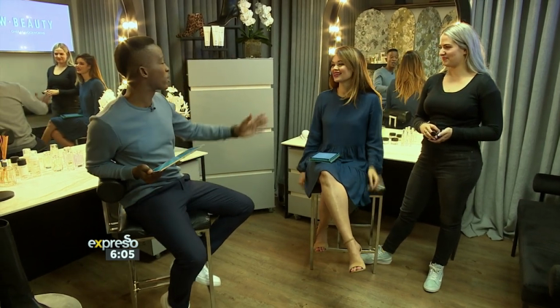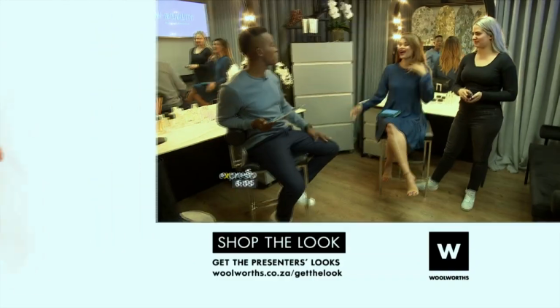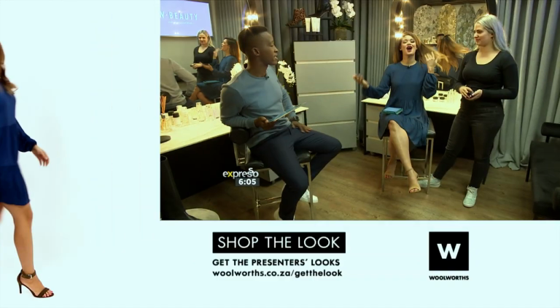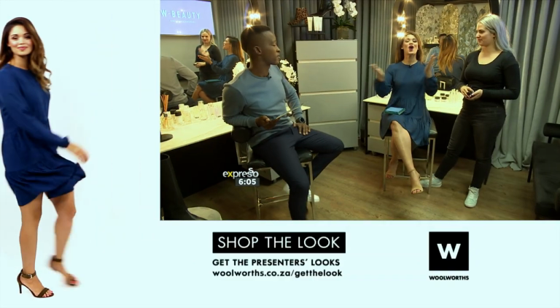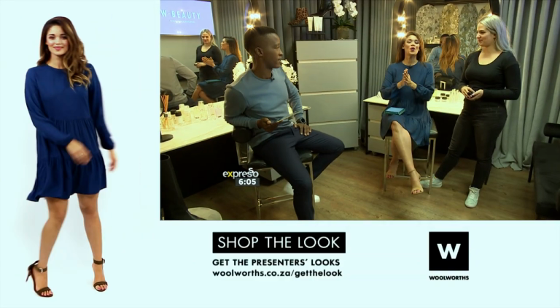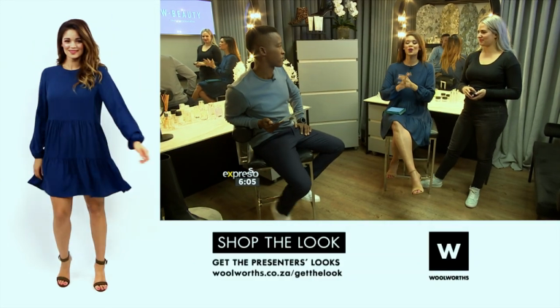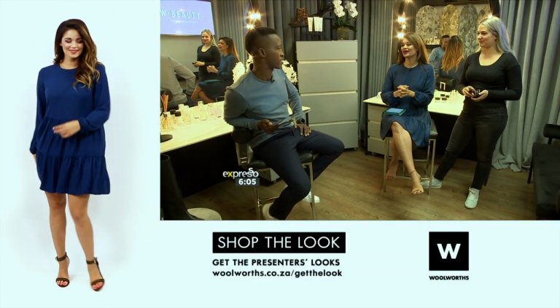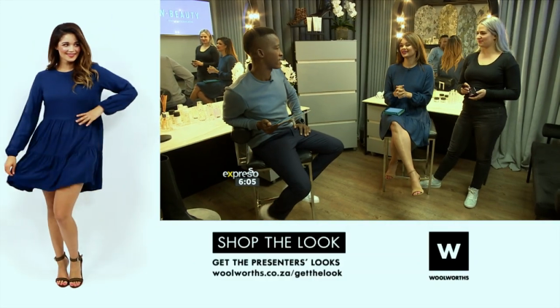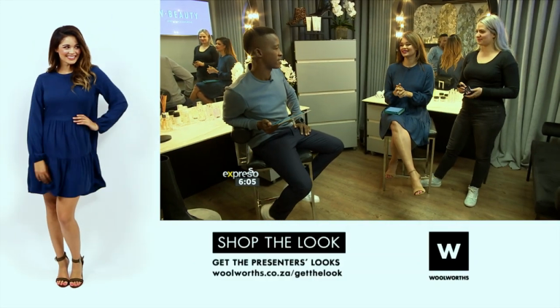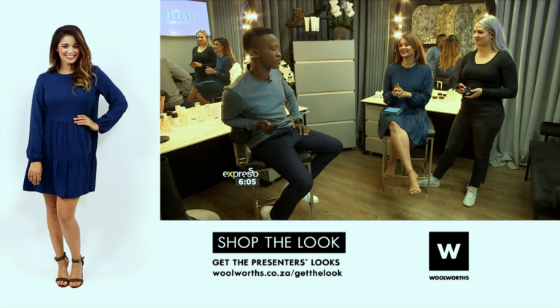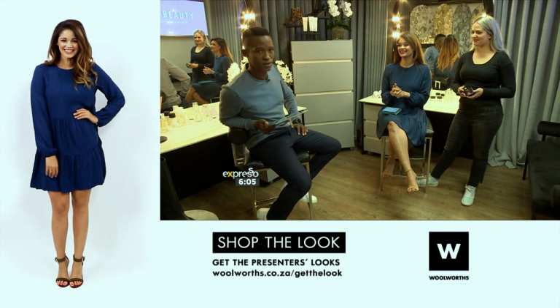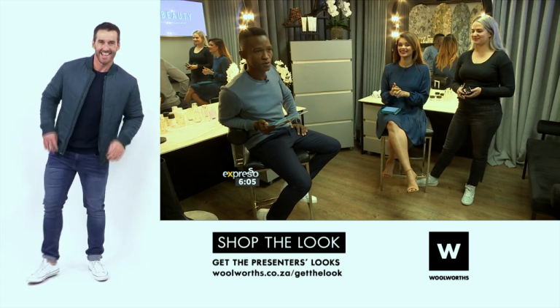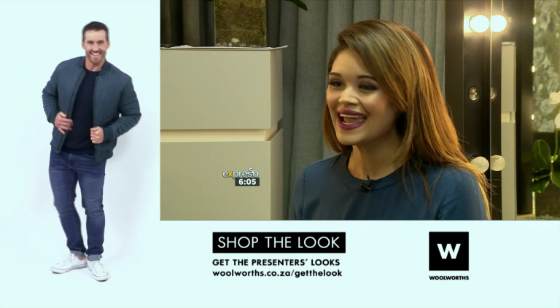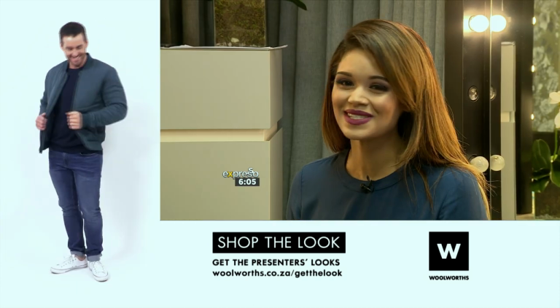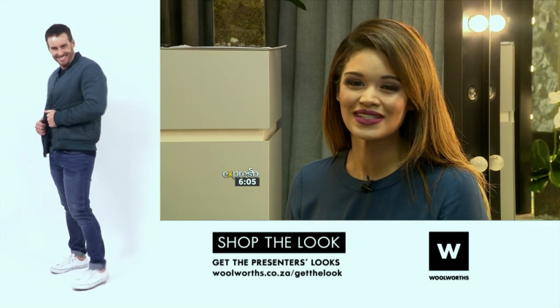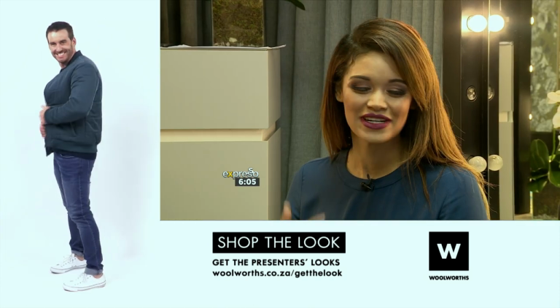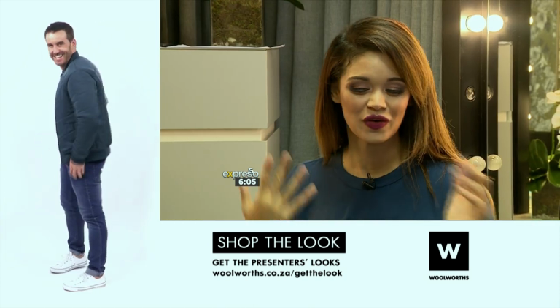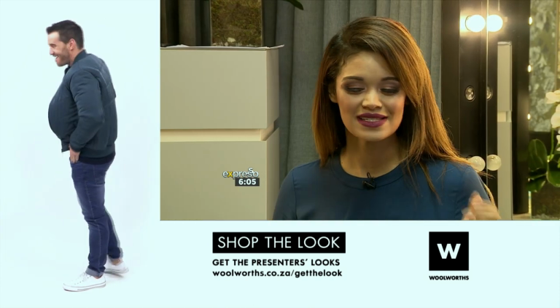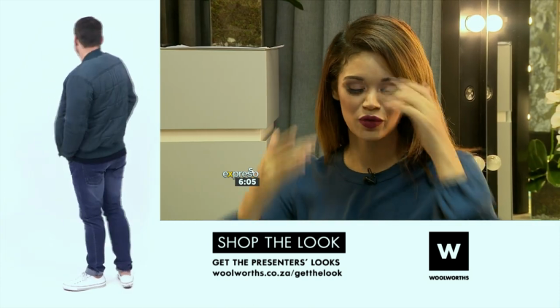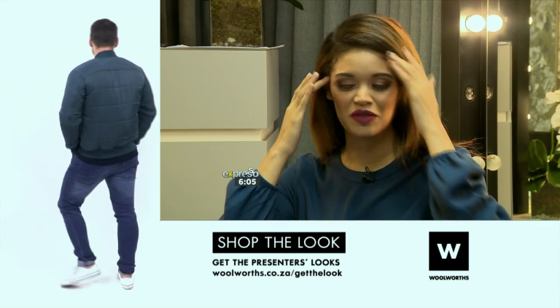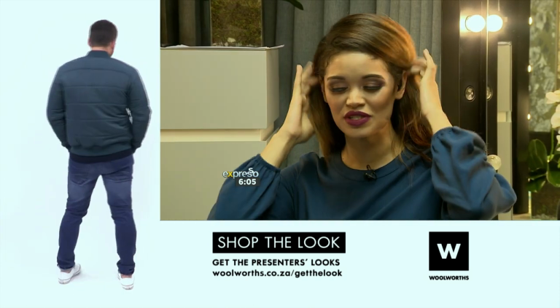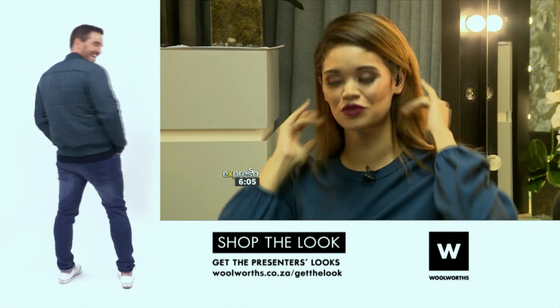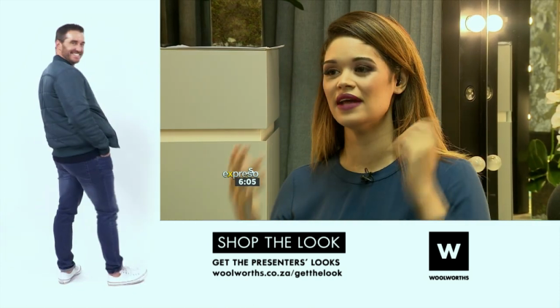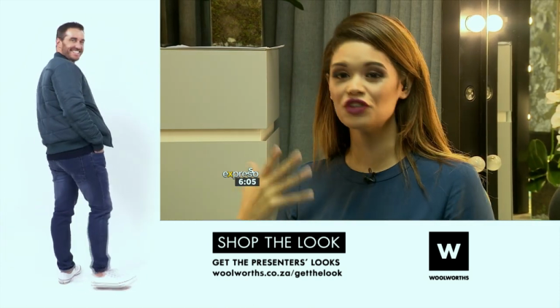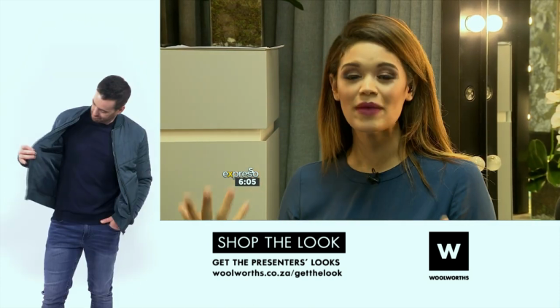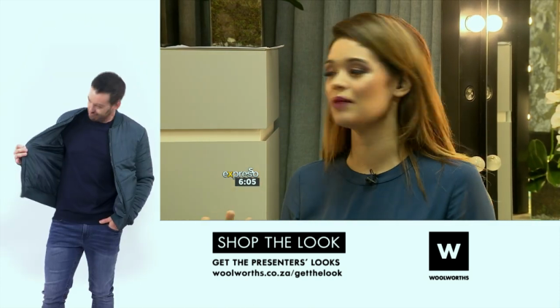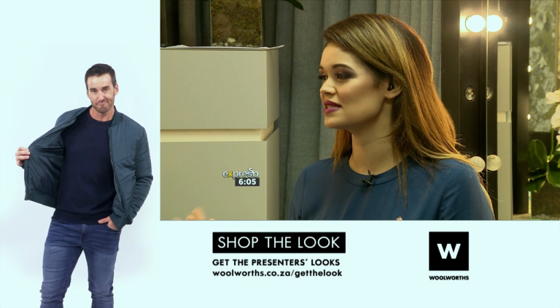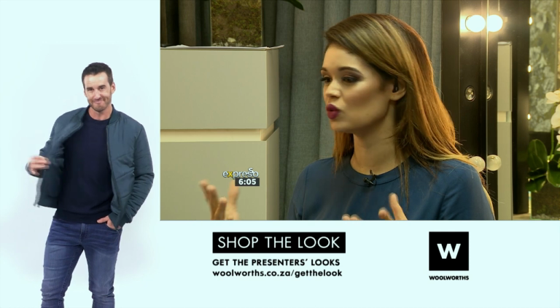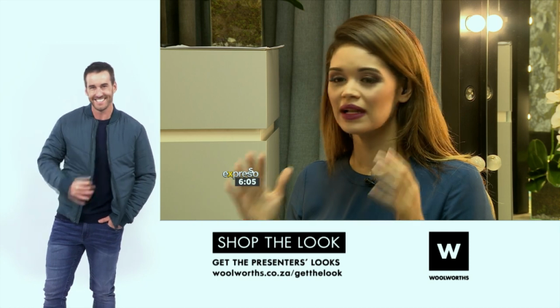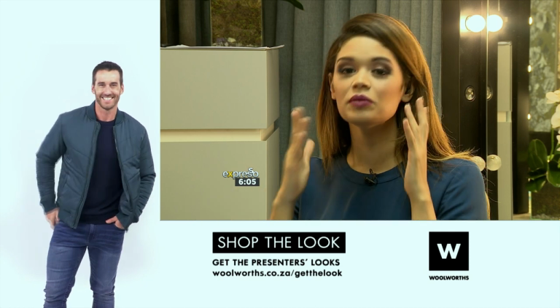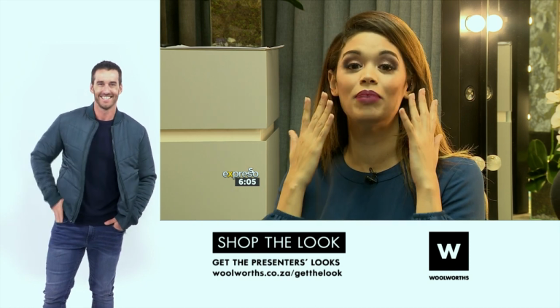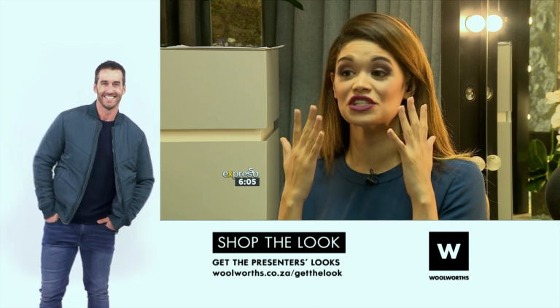What are you guys doing? Andrea's here in the beauty room to help touch up. Yes, Andrea's joining us this morning in the beauty room. And for makeup, it's all about a little bit of blush.